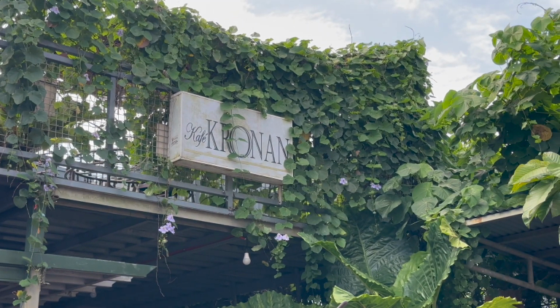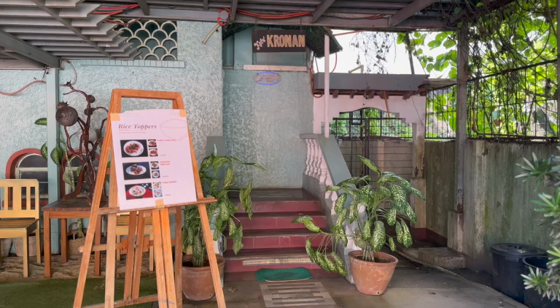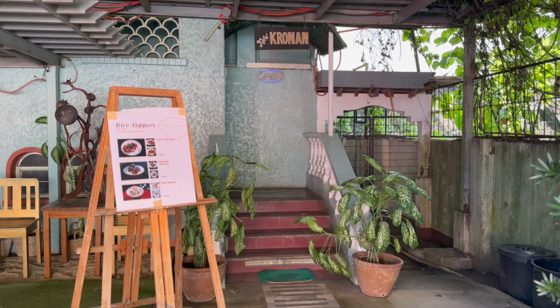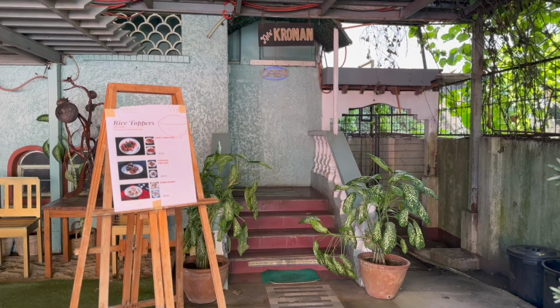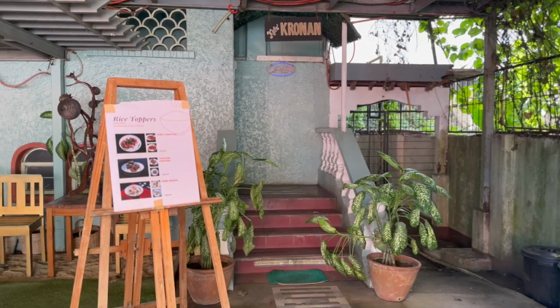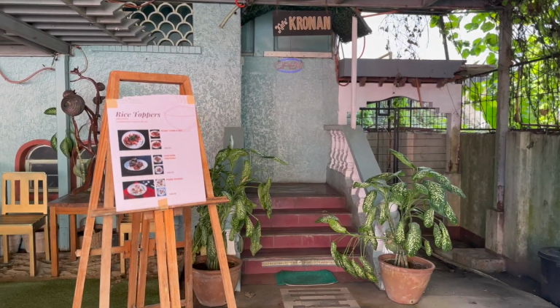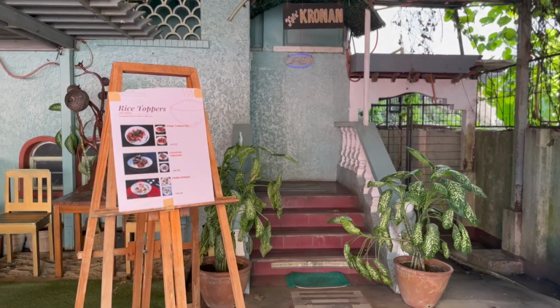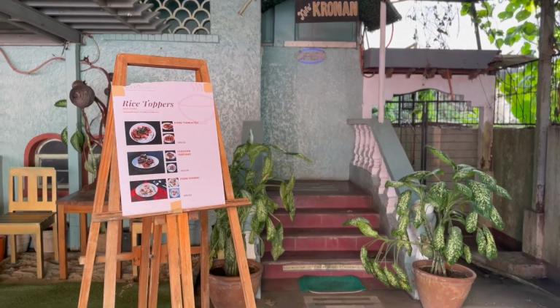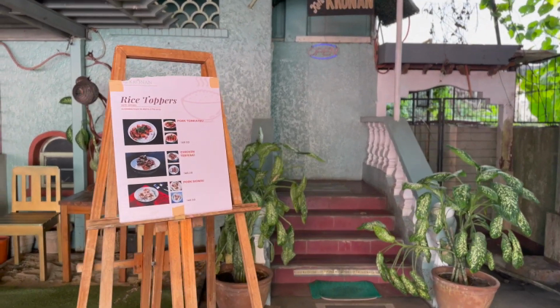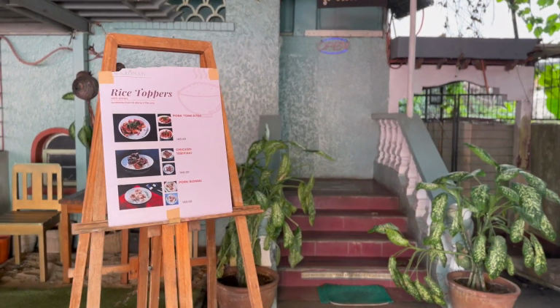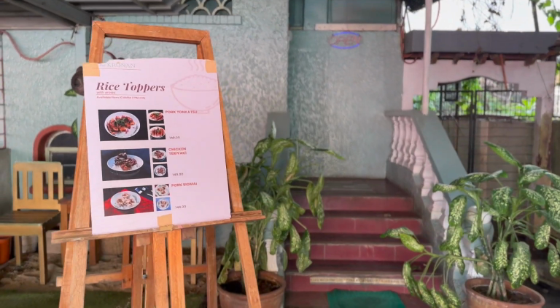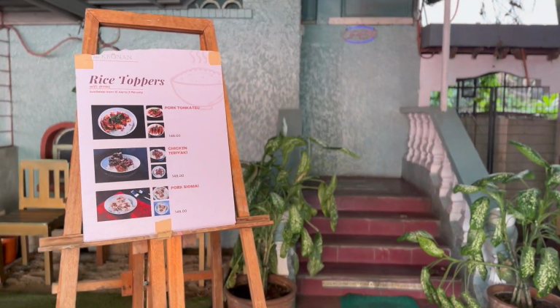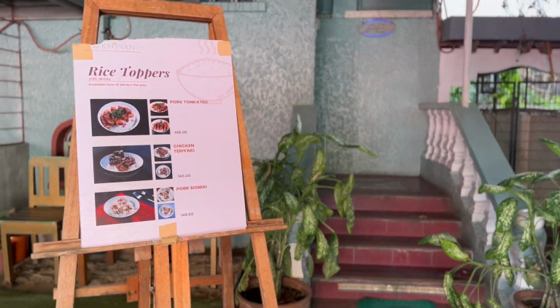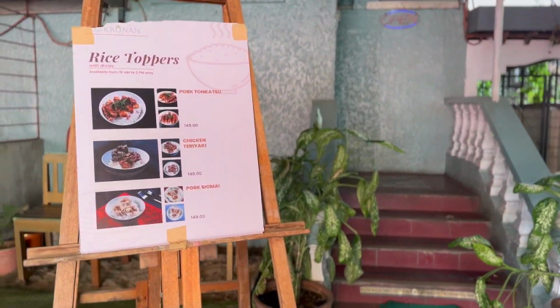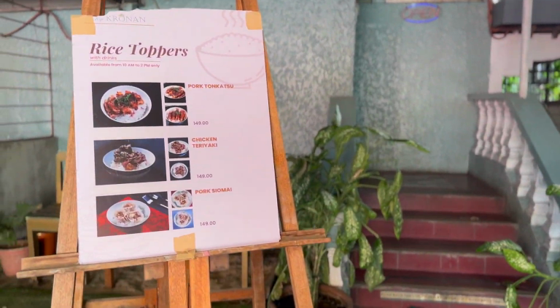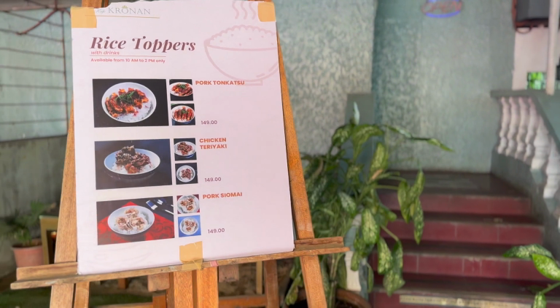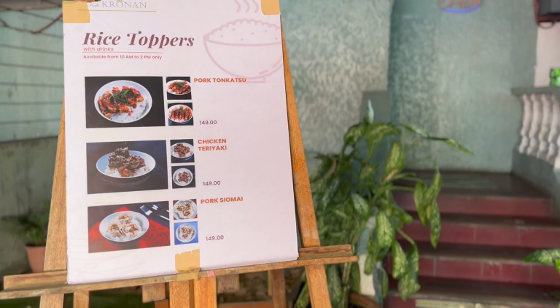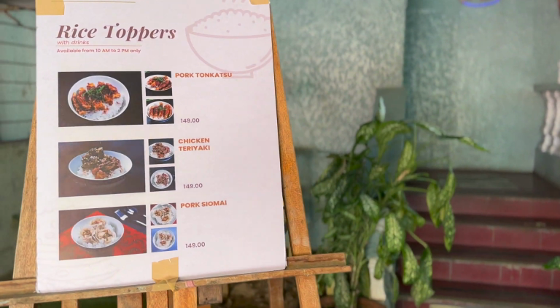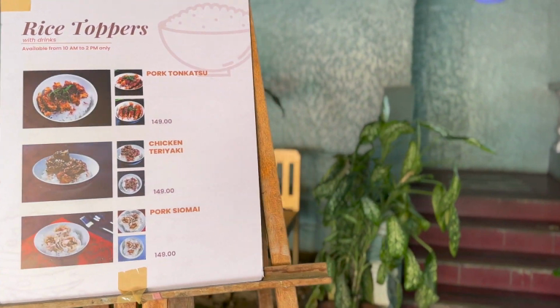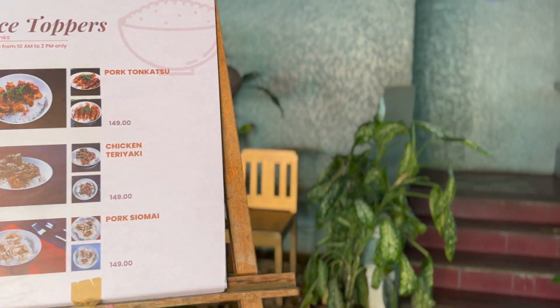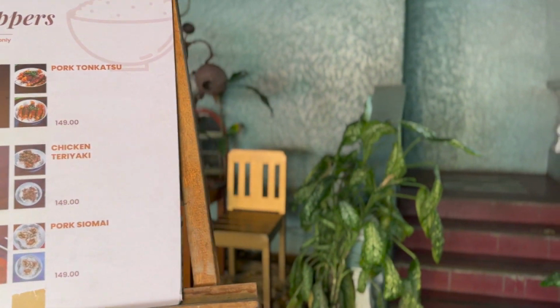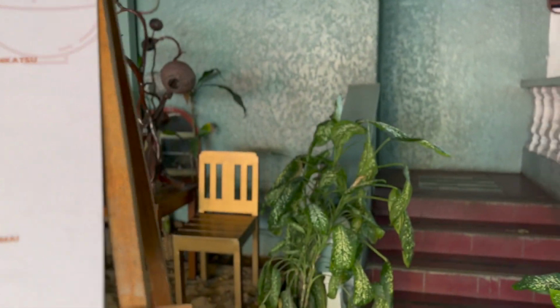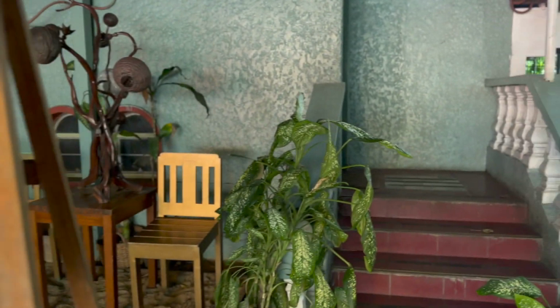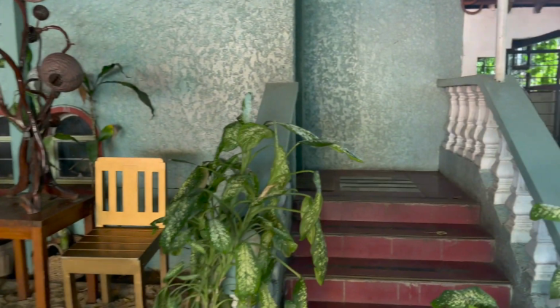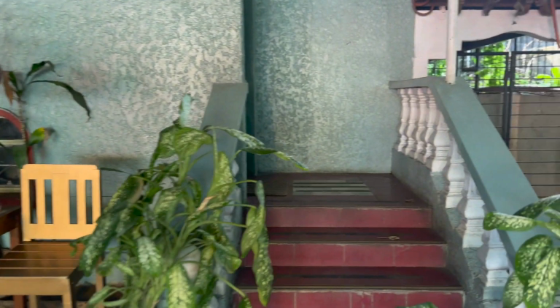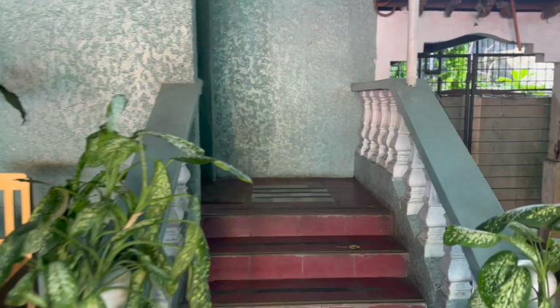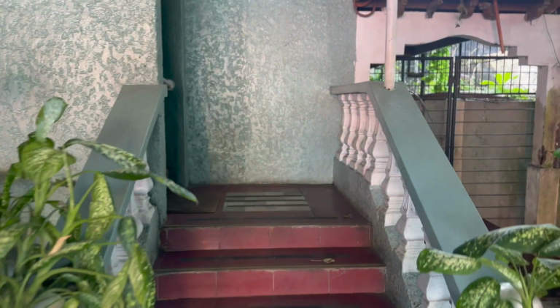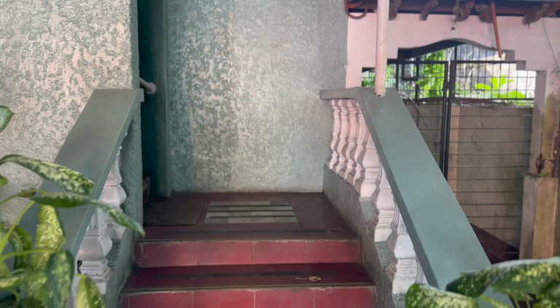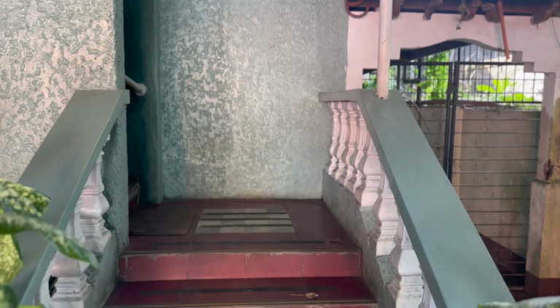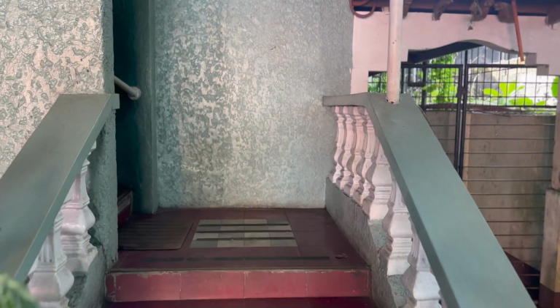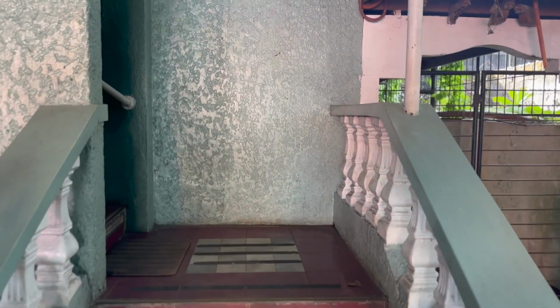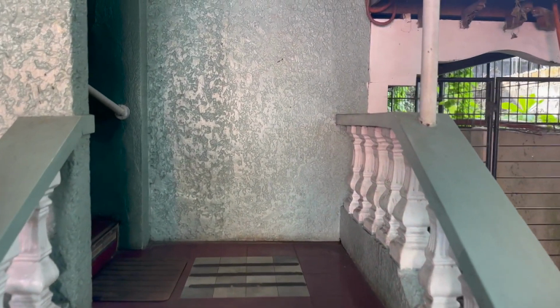Here you'll see the rice topper menu, which is perfect for students. It comes with a drink too. Upstairs is where the cafe is at. Let's go!